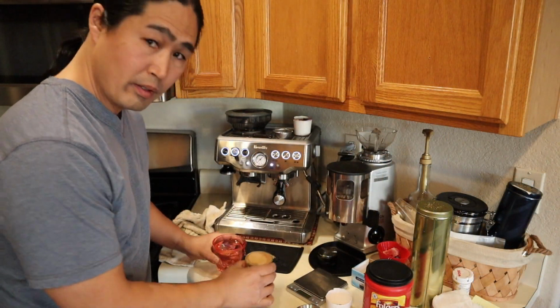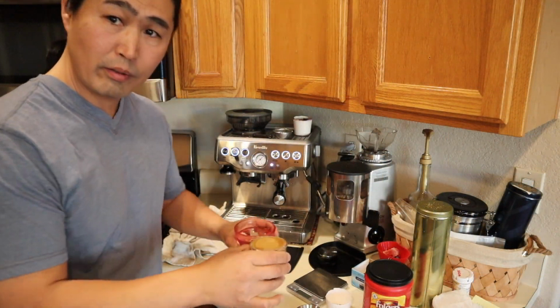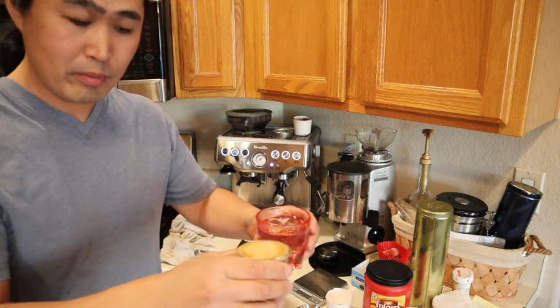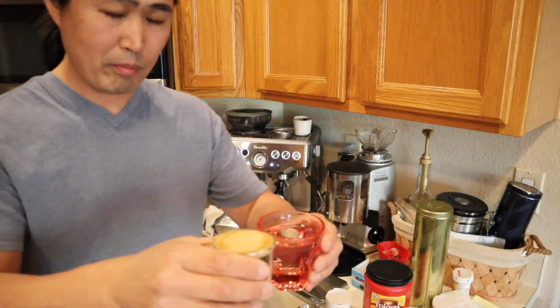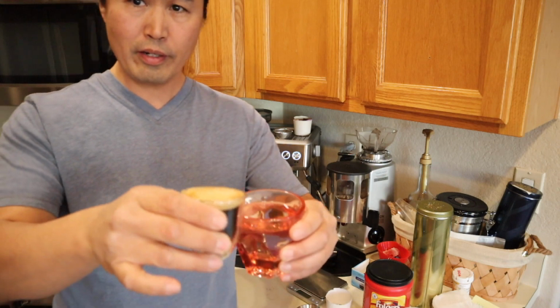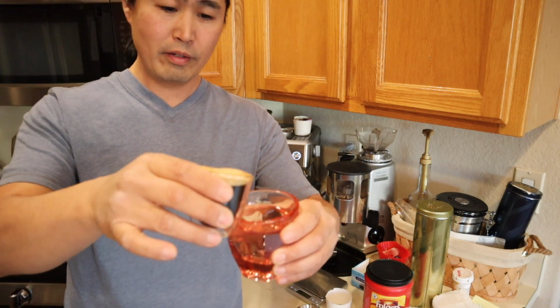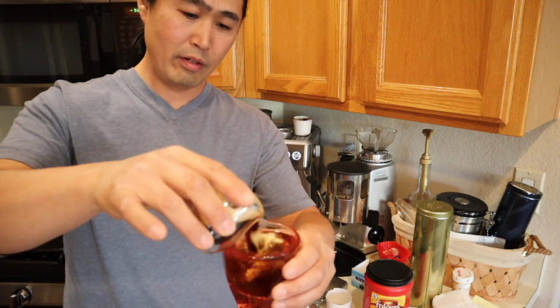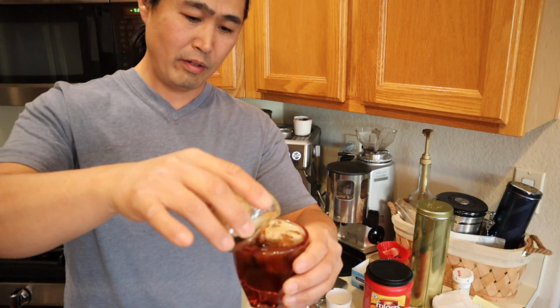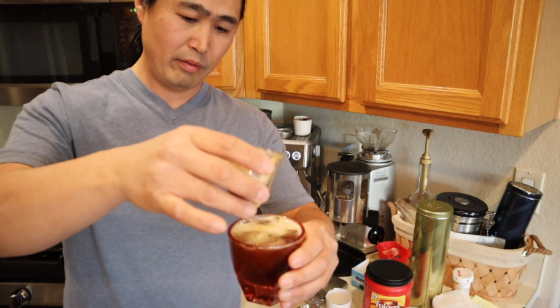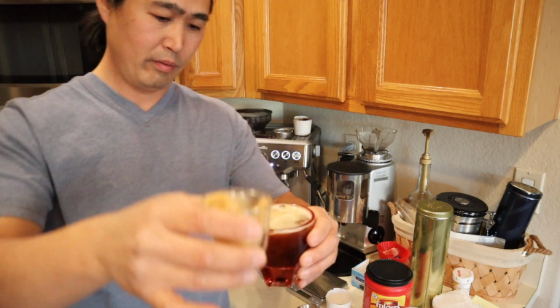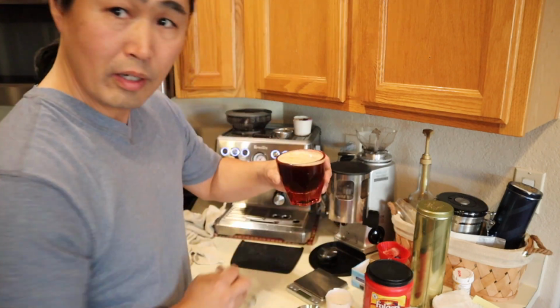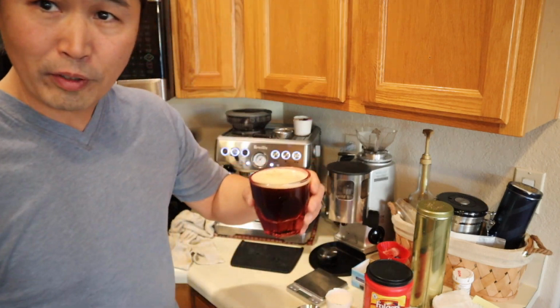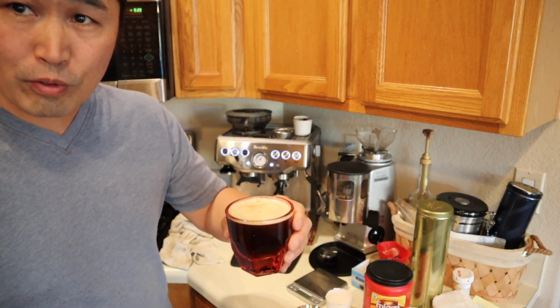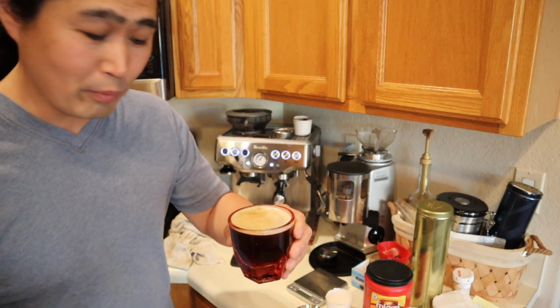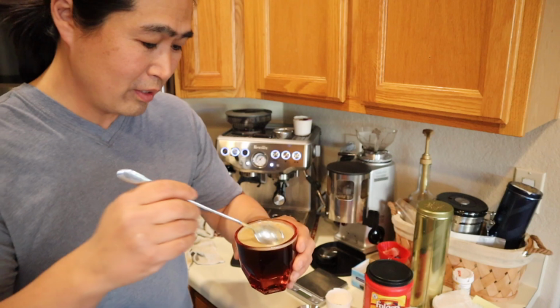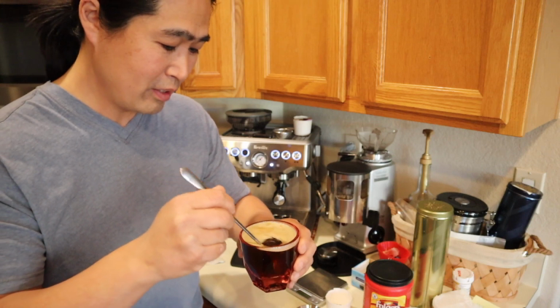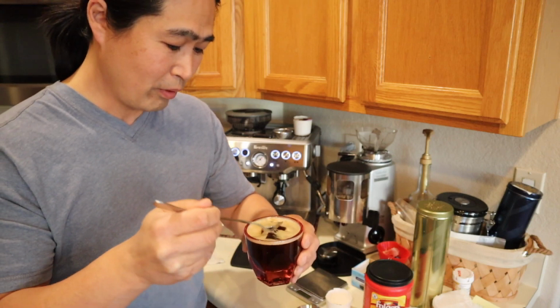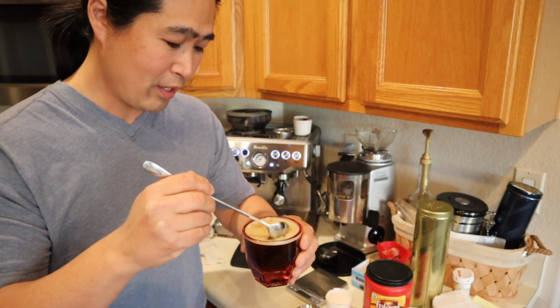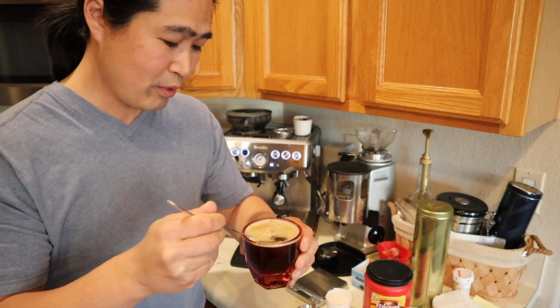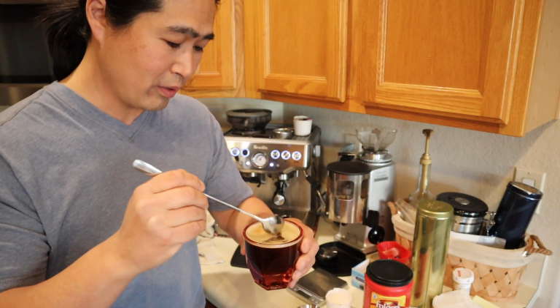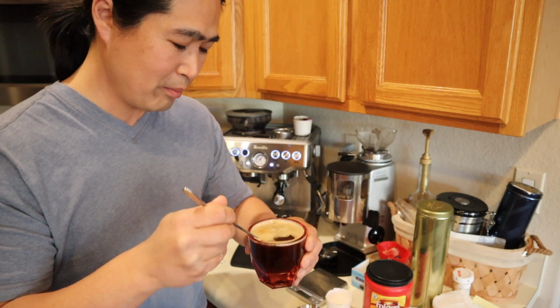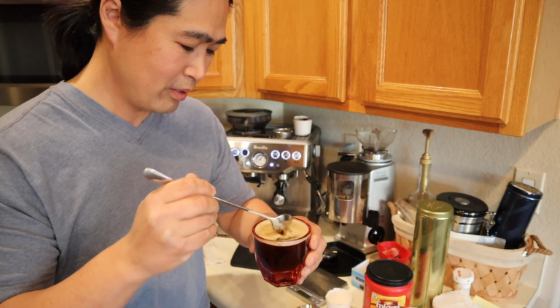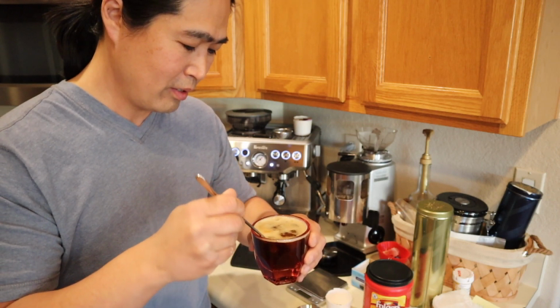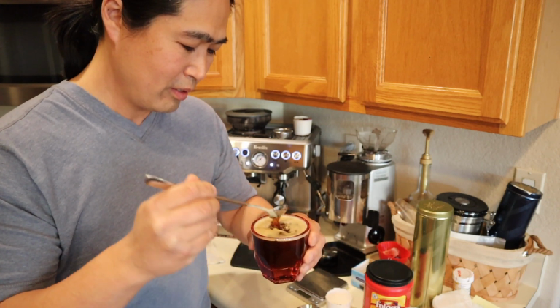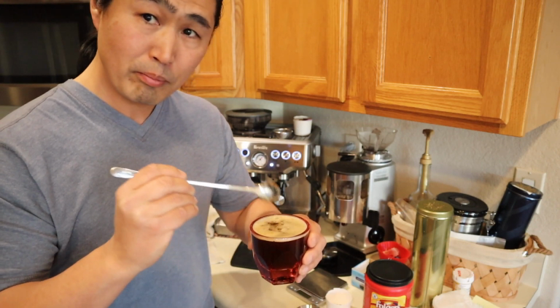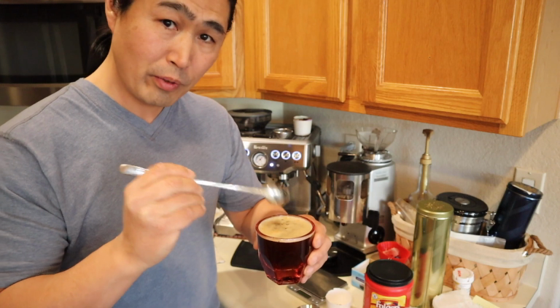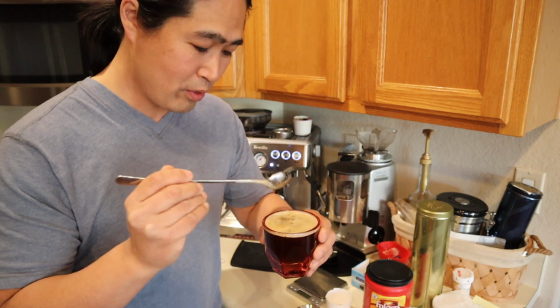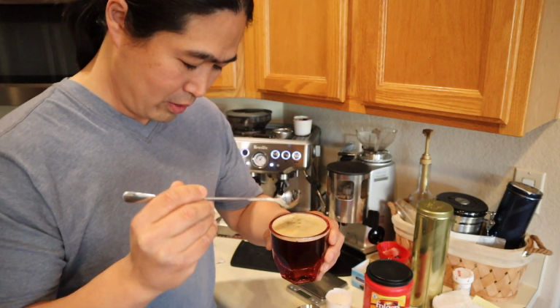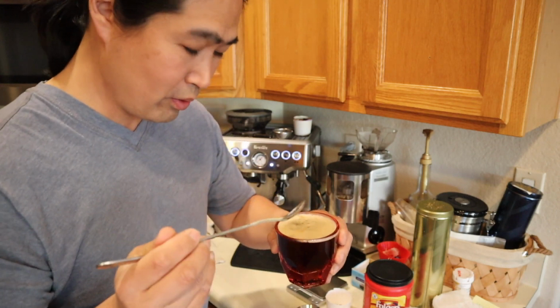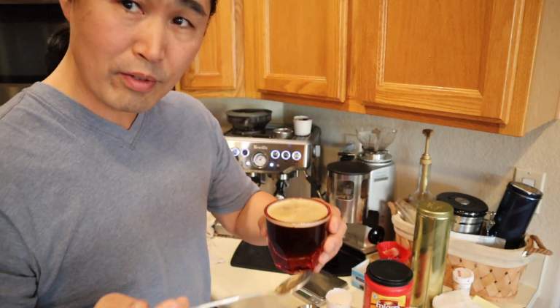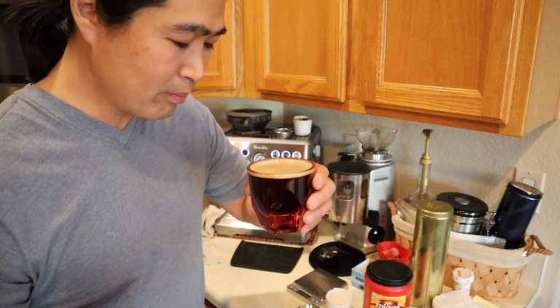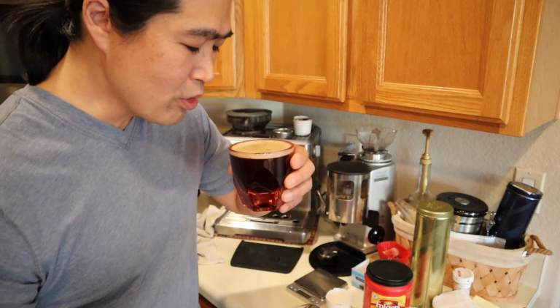So I'm going to make some long black here. That looks pretty good — we have lots of crema on top. The real question is the taste. Cheers.